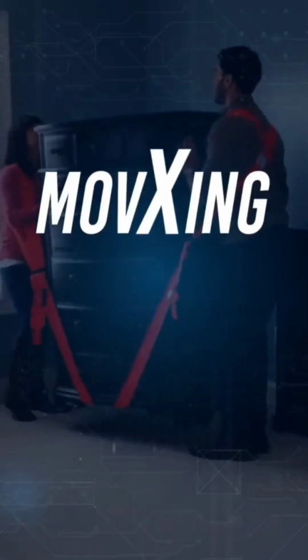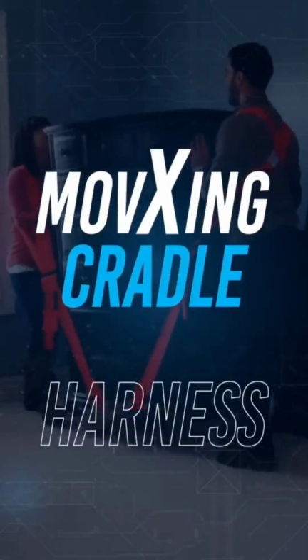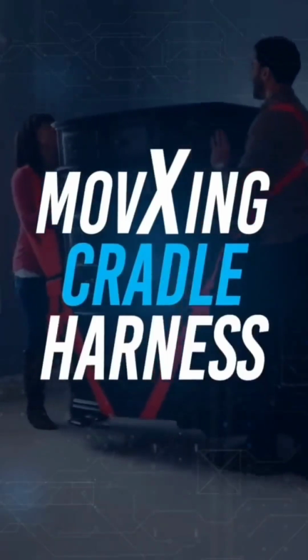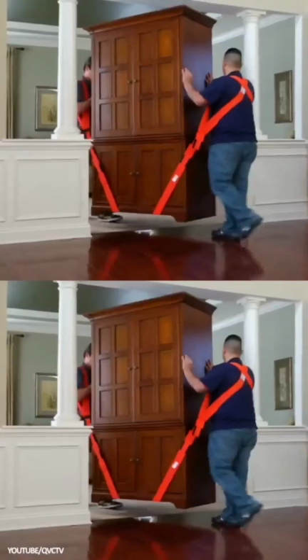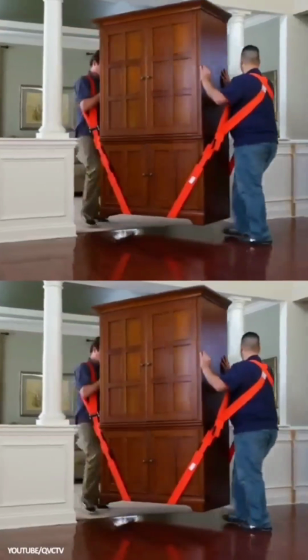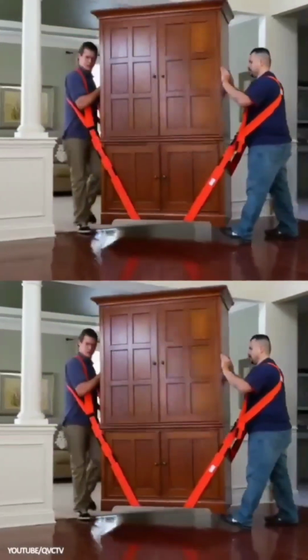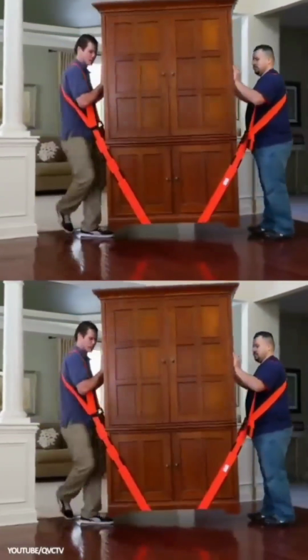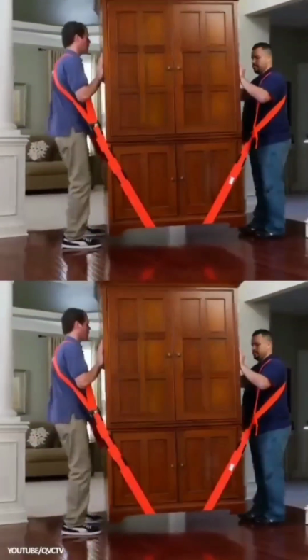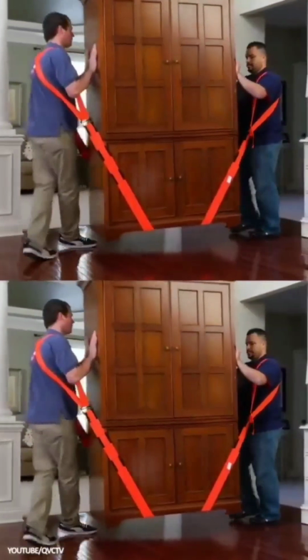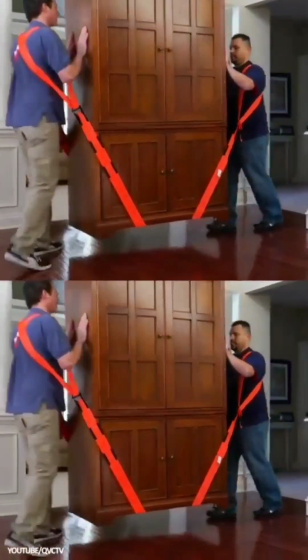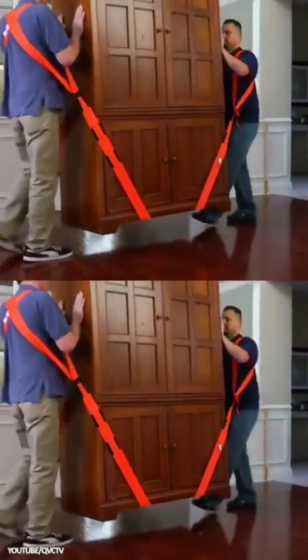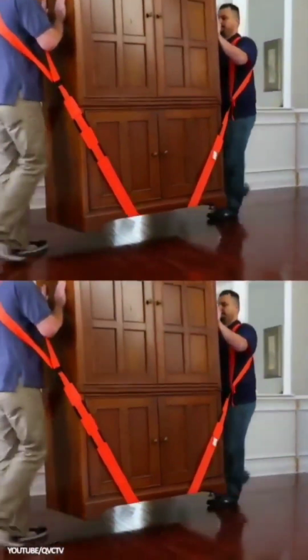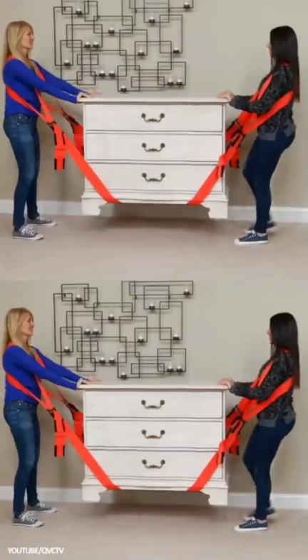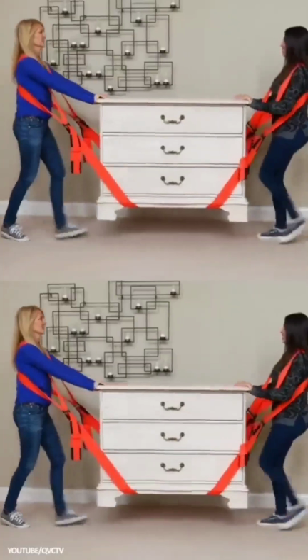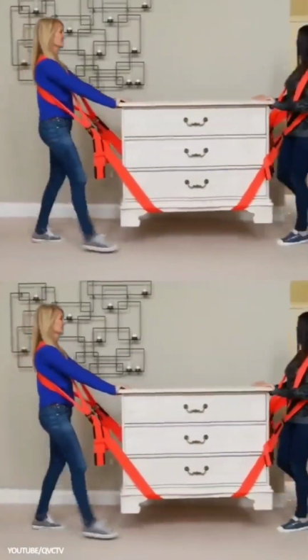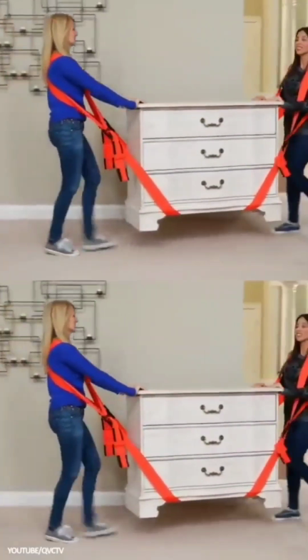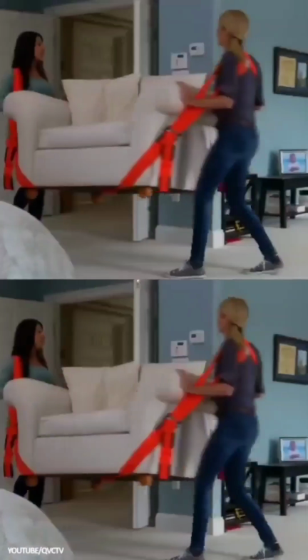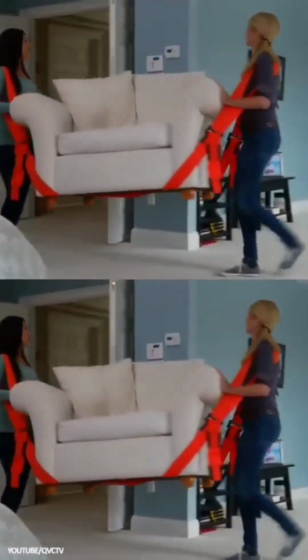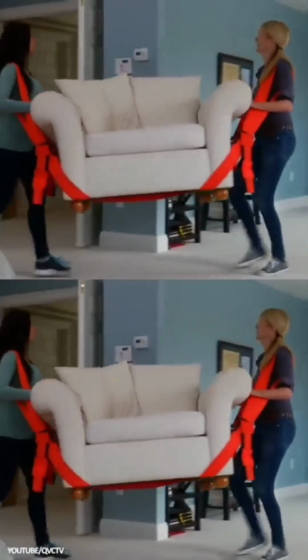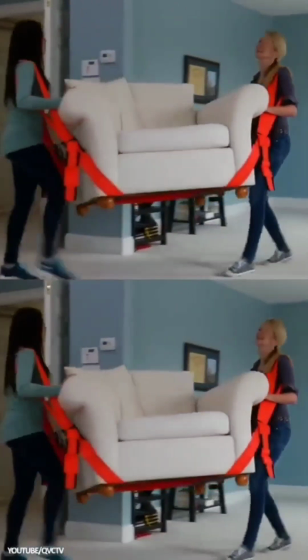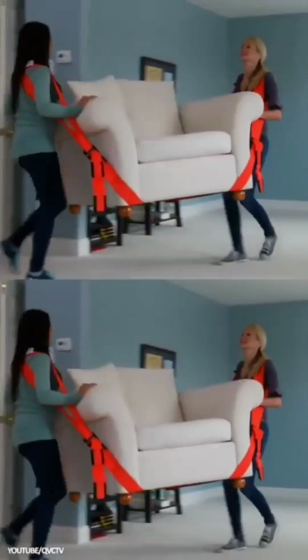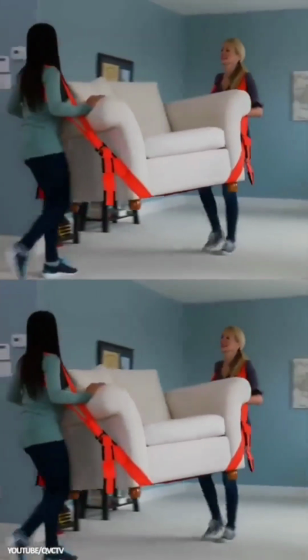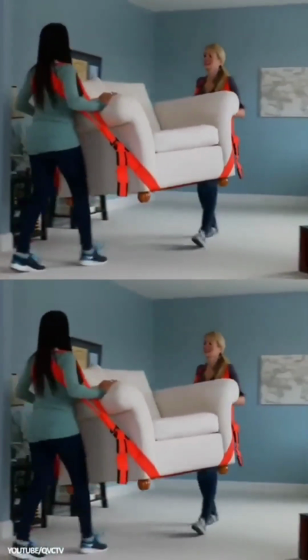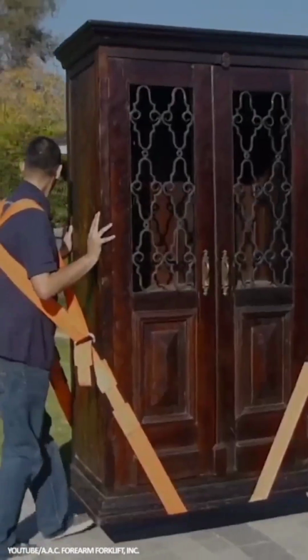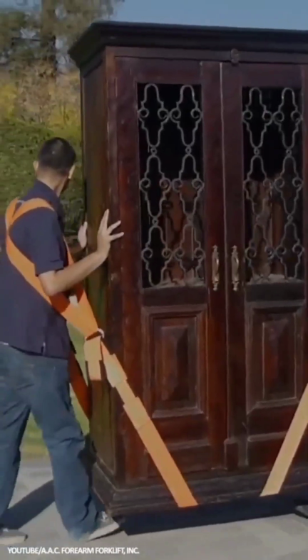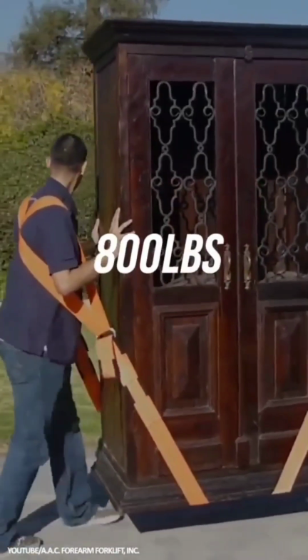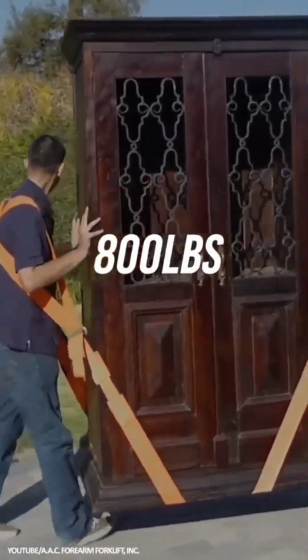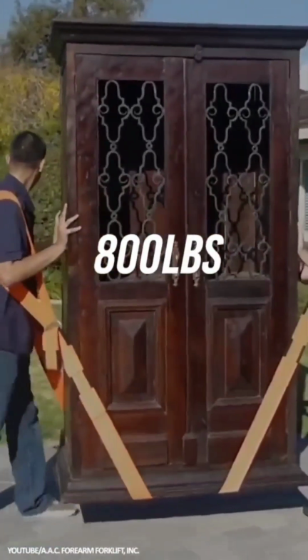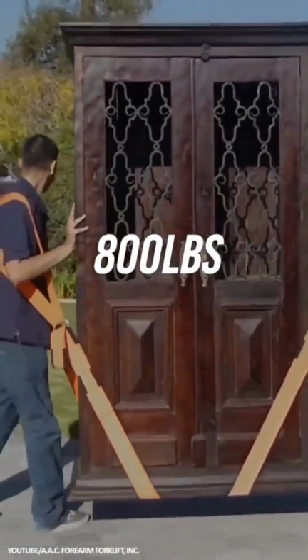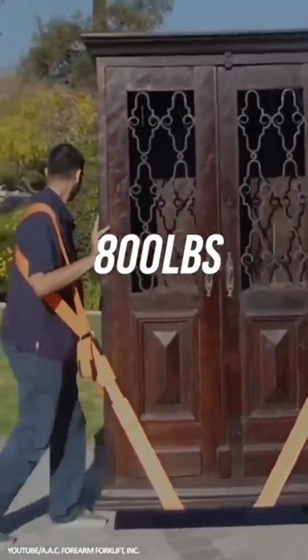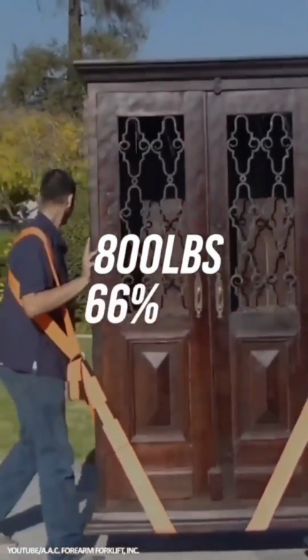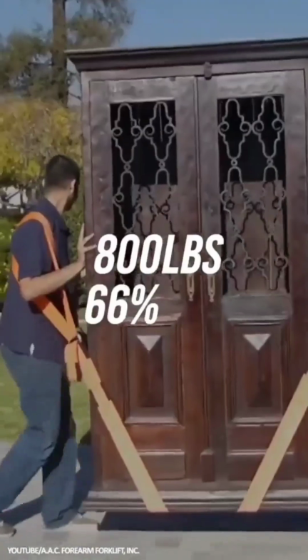MoveXing Cradle Harness: A two-person body strap for moving heavy objects, the MoveXing Cradle Harness is a safe, damage-free, posture-correcting device. It allows the relatively comfortable relocating of items like furniture and is able to hold up to 800 pounds while making heavy items seem 66% lighter.